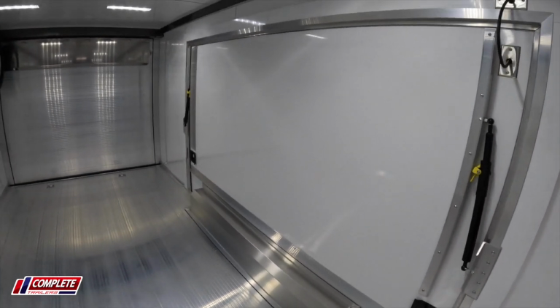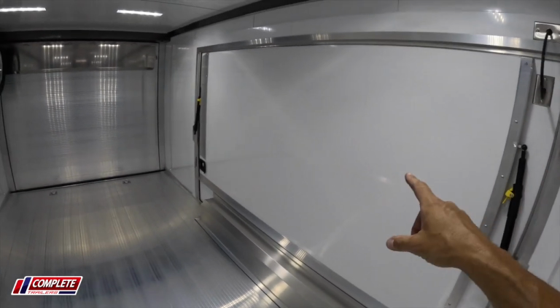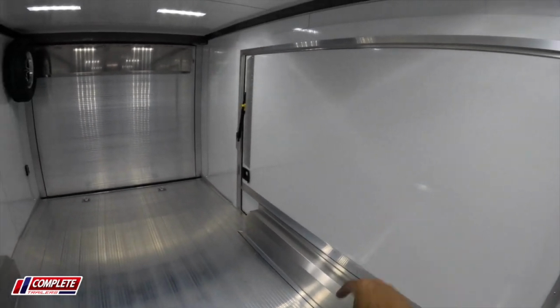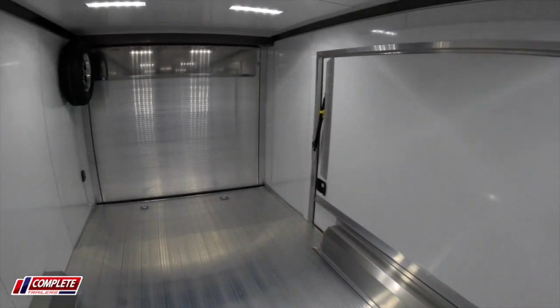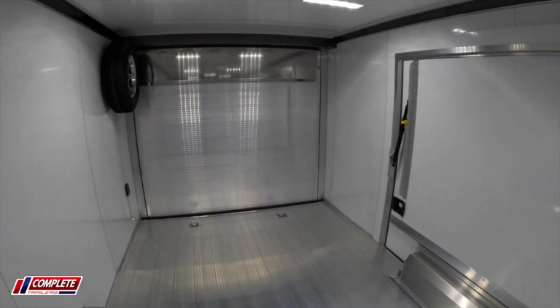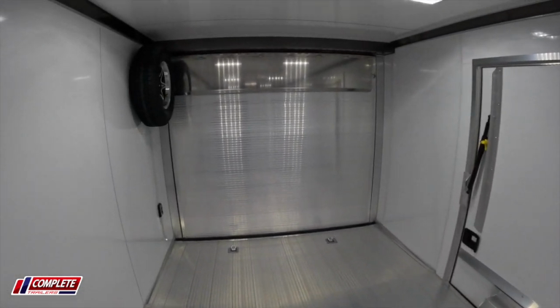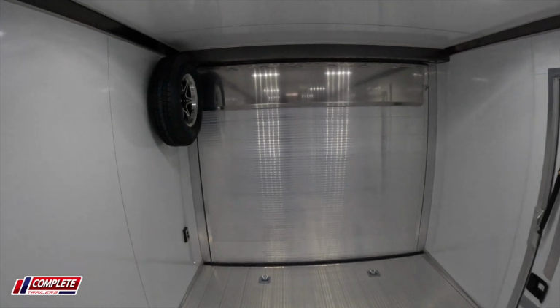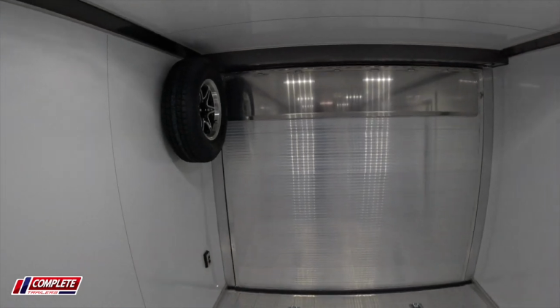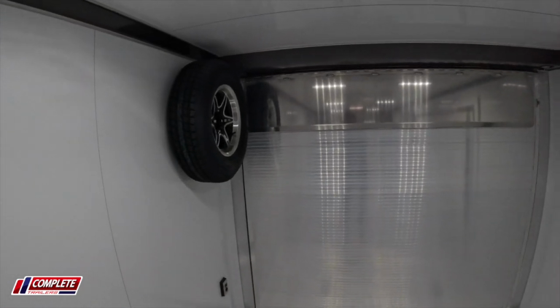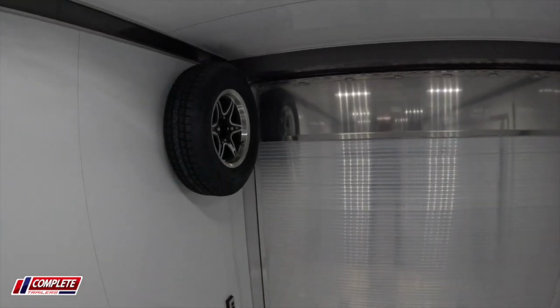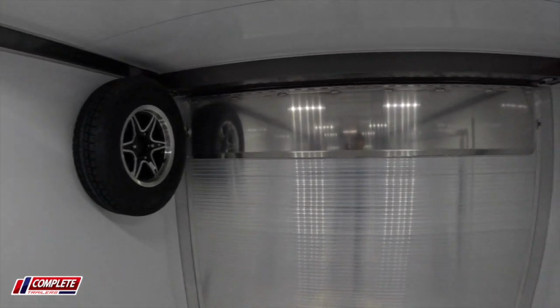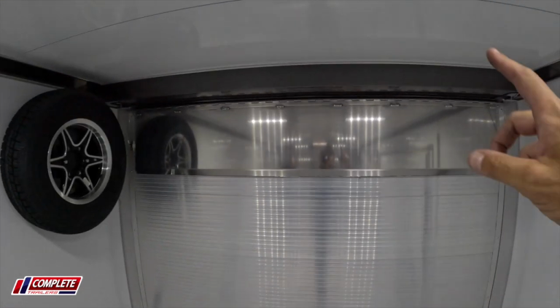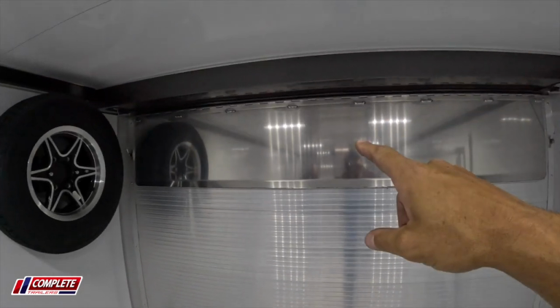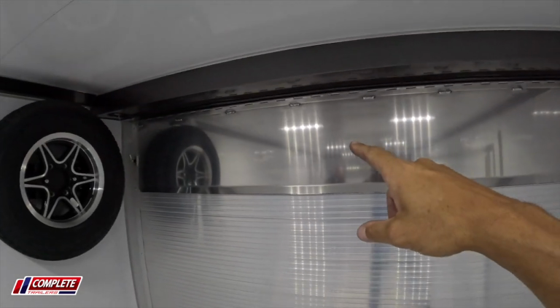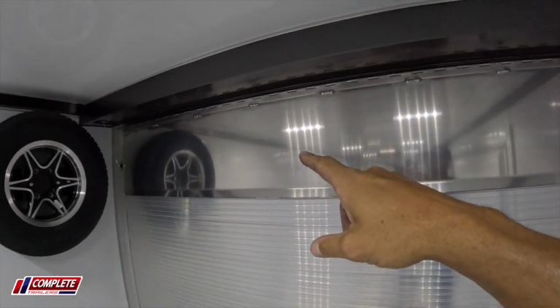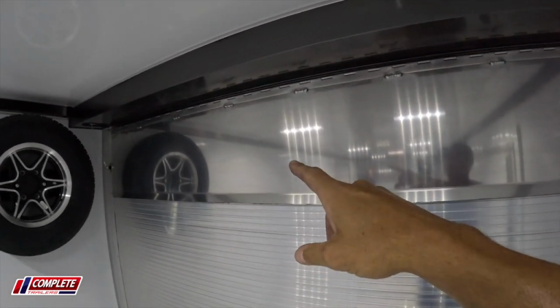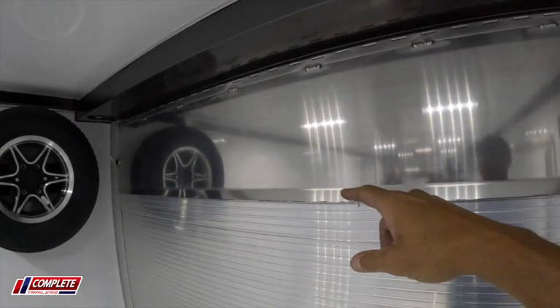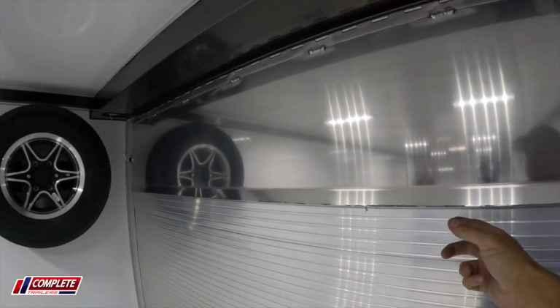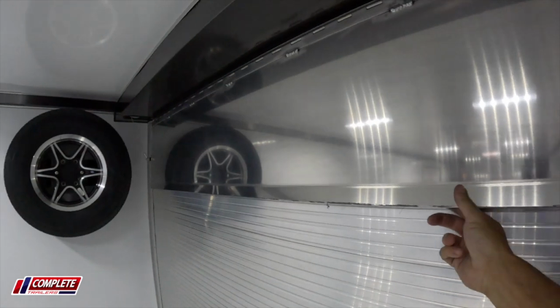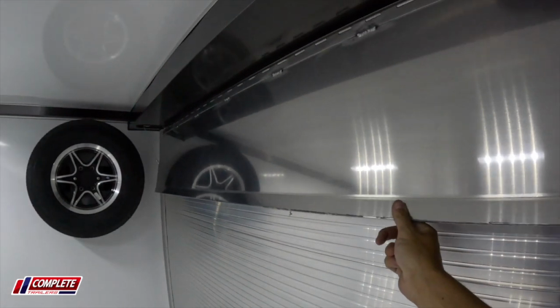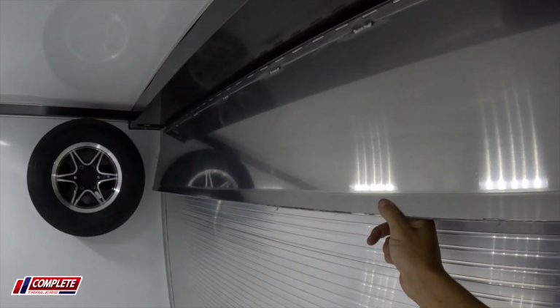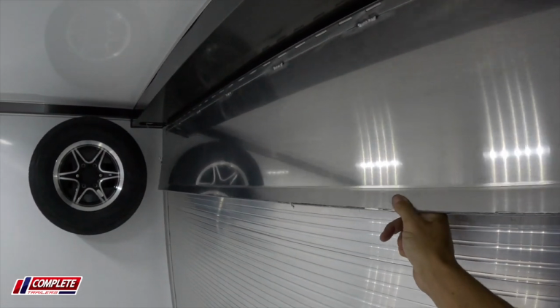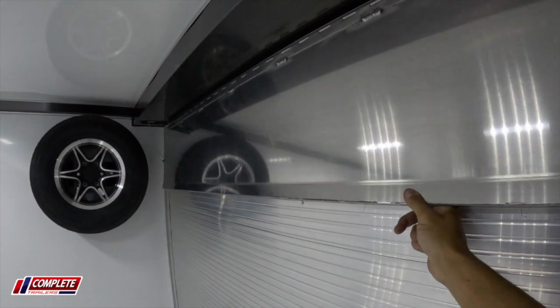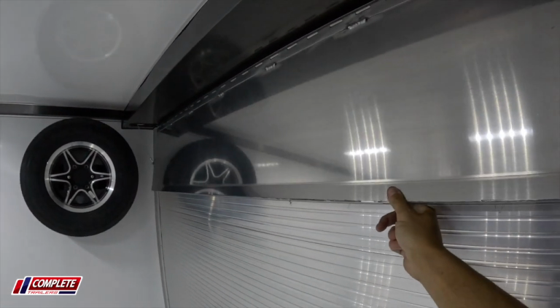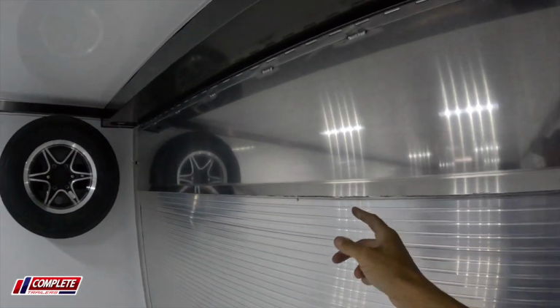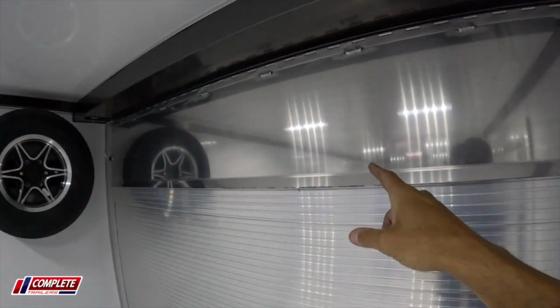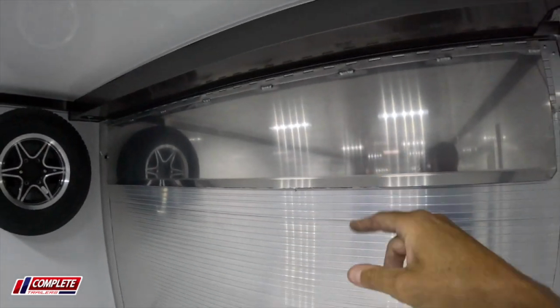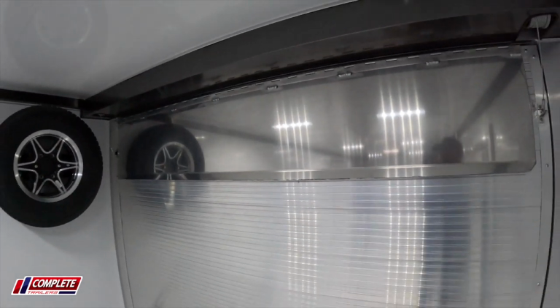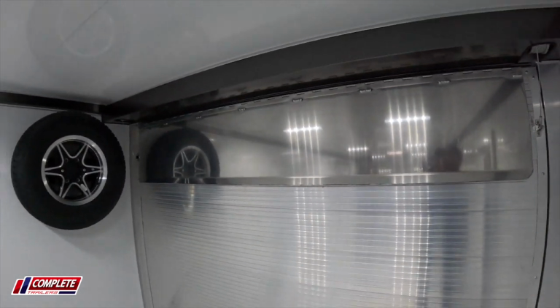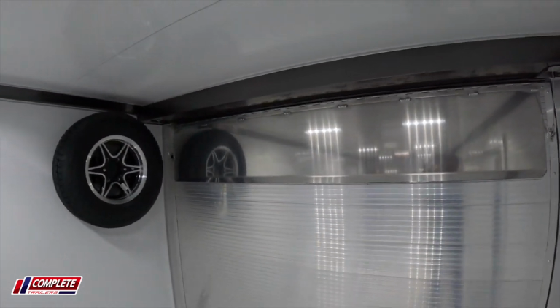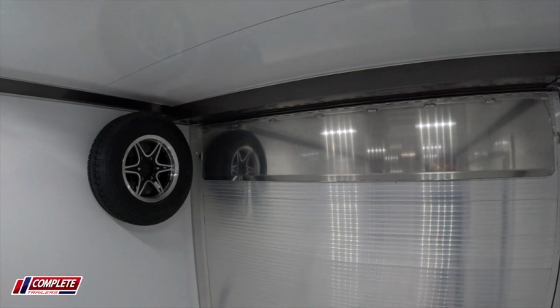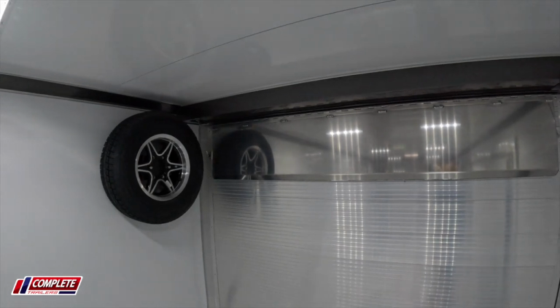Here's what the escape door looks like on the inside. And of course we mentioned our spare tire mount. You've got an 18-inch aluminum flap that's standard on the ramp door, and this does come in different sizes. So if you've got a really low-profile car, we can add a longer ramp flap for you.